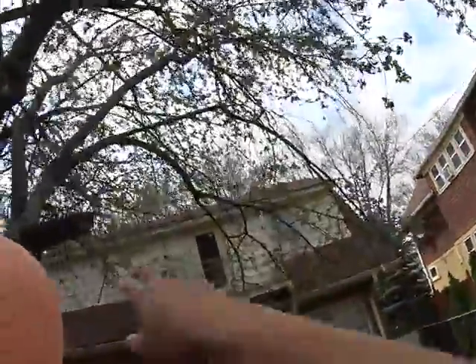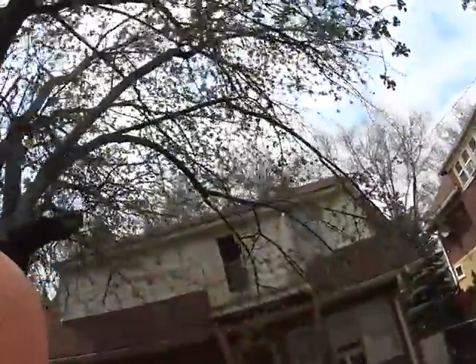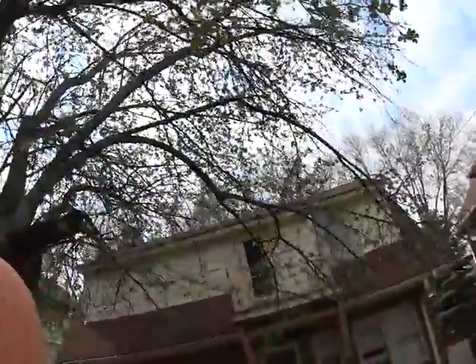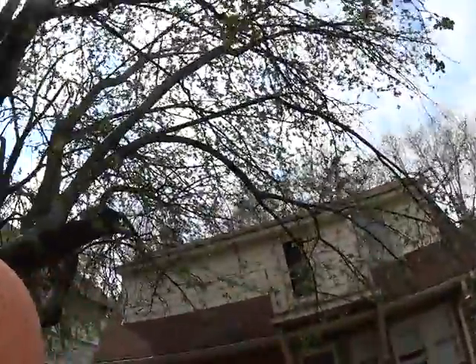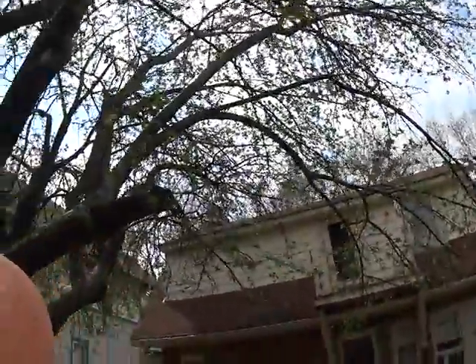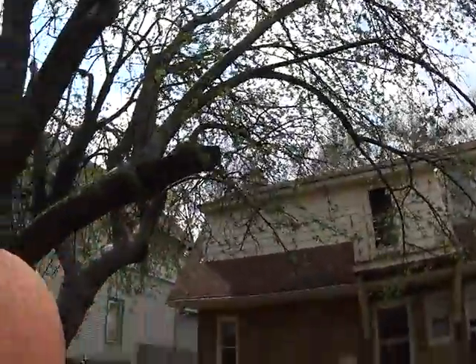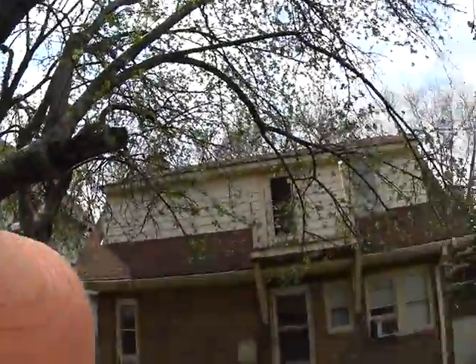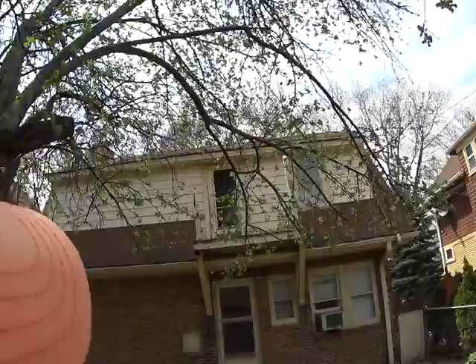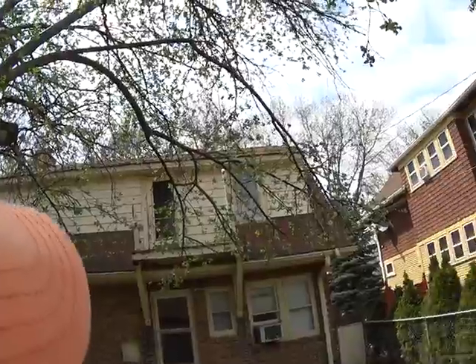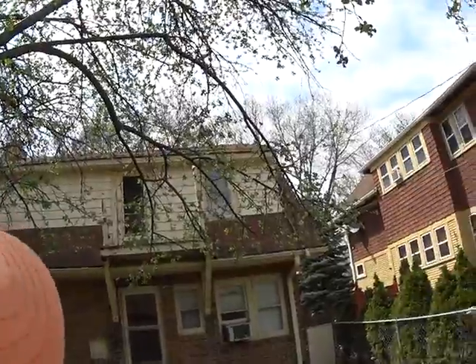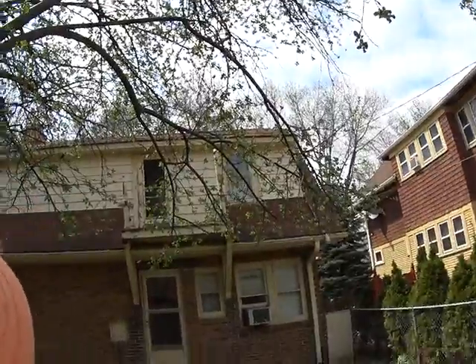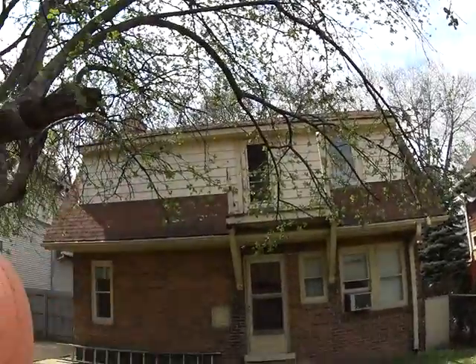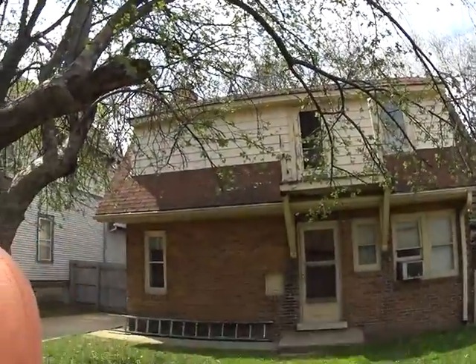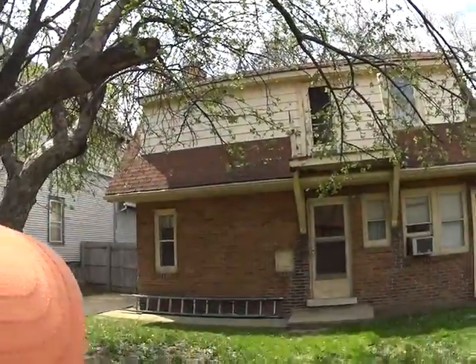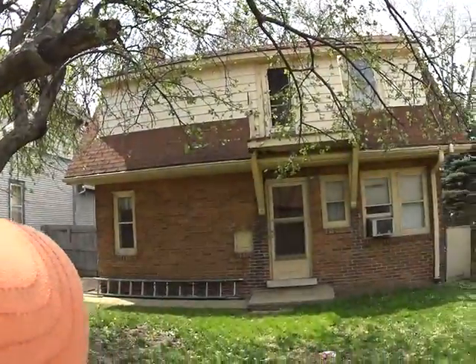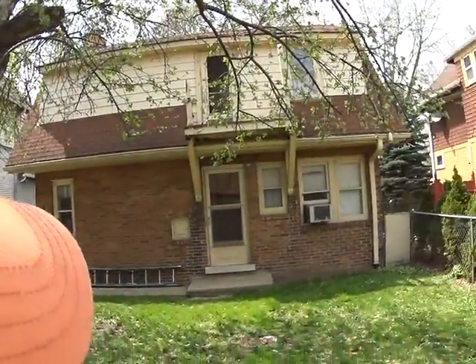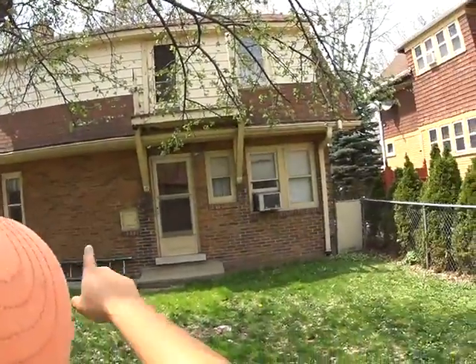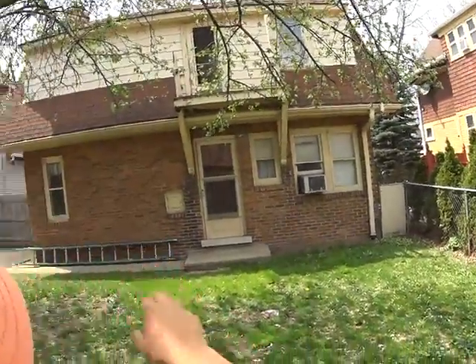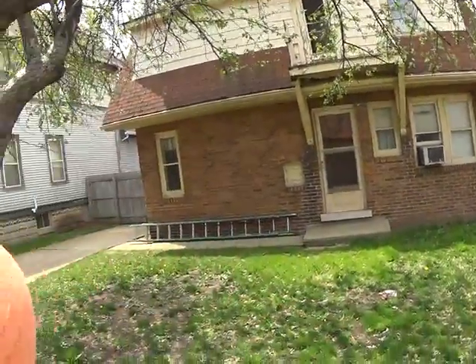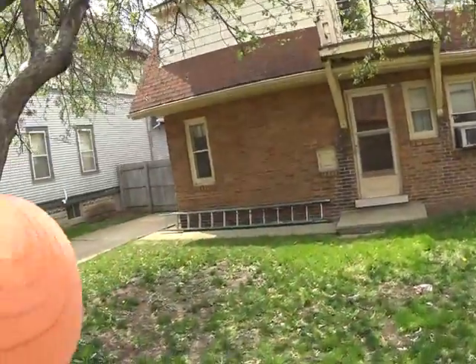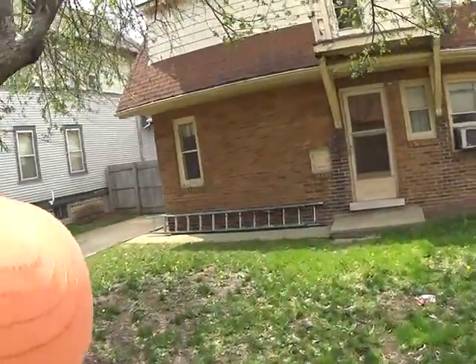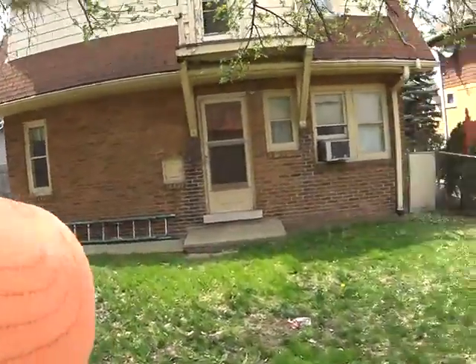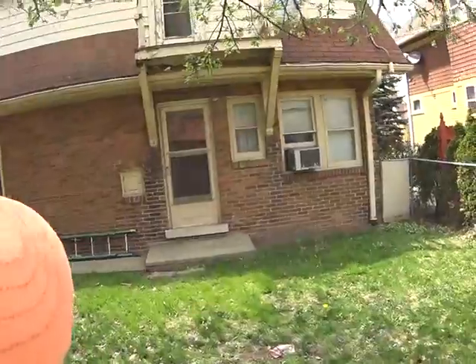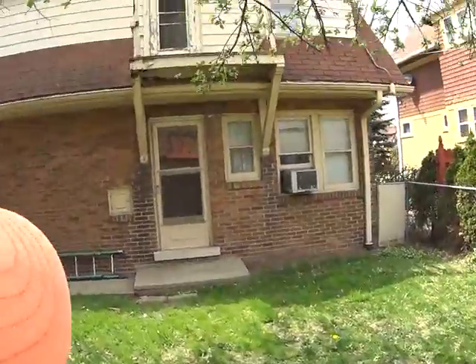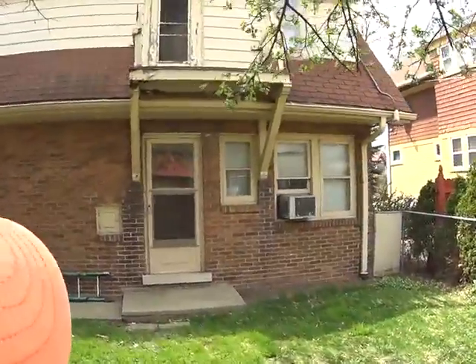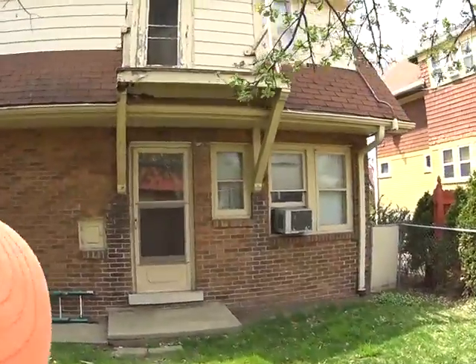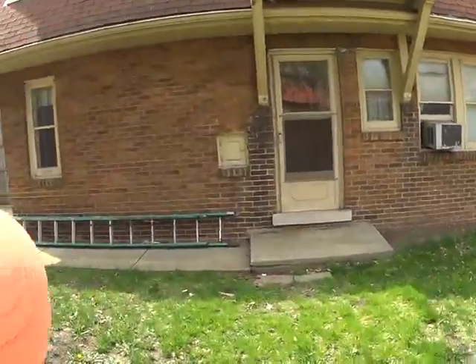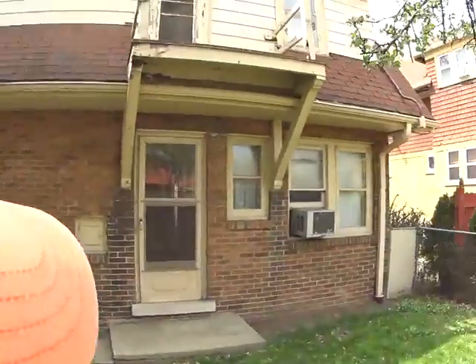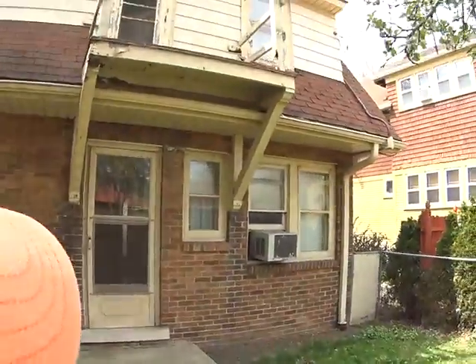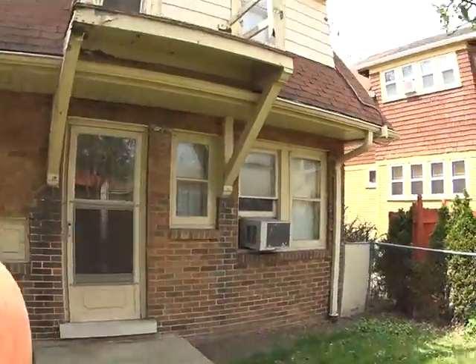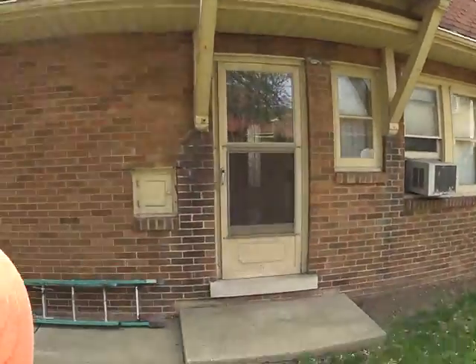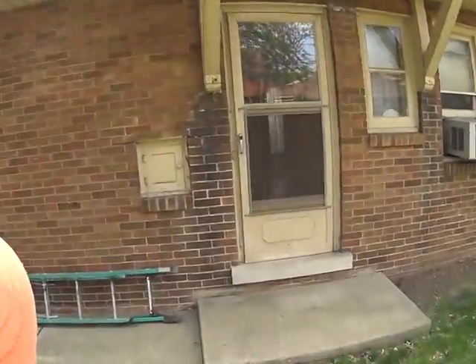That roof is in bad shape up there. That's probably why we're getting a lot of moisture and cracking. A little bit of tuck pointing. Grading. Overall, good shape.